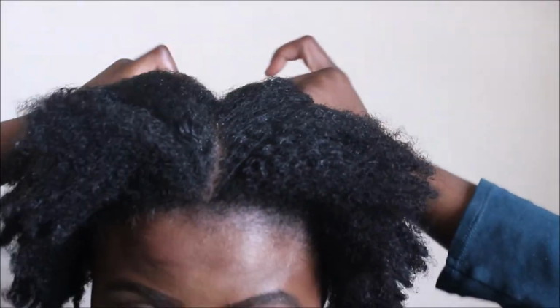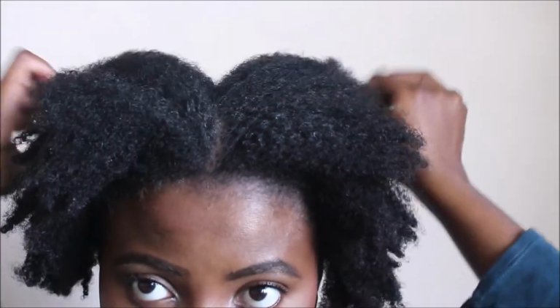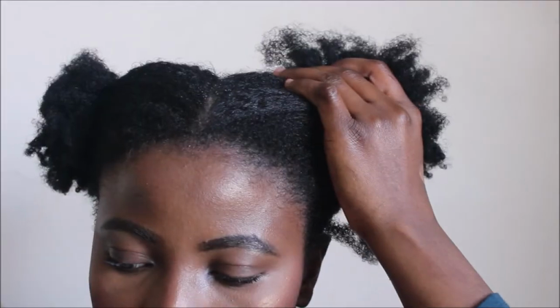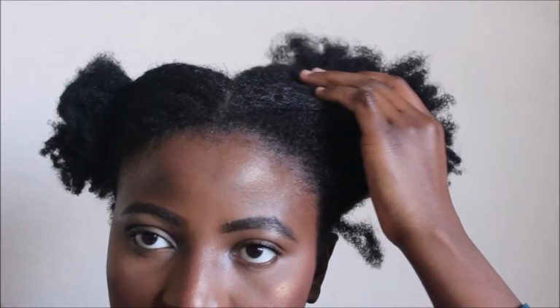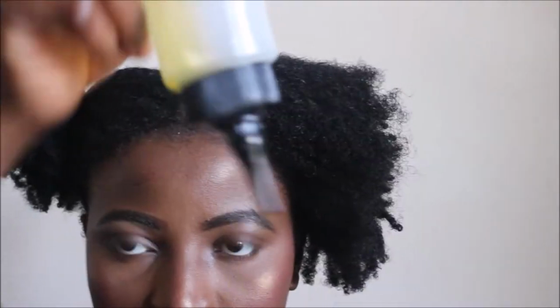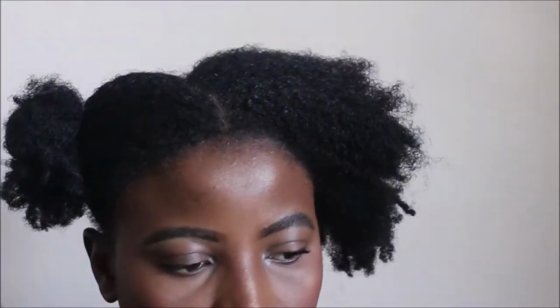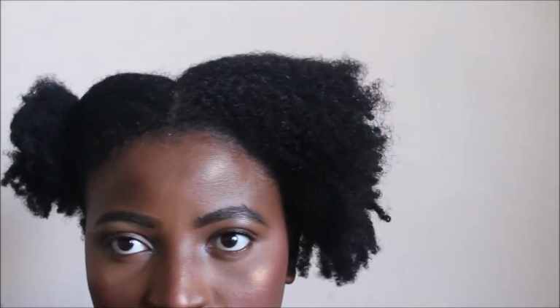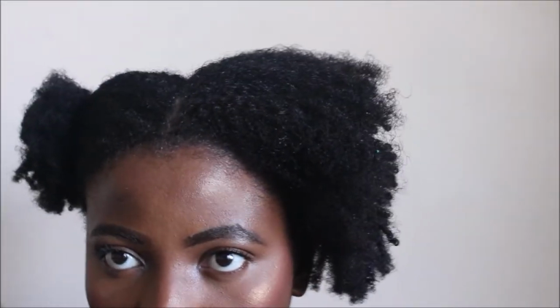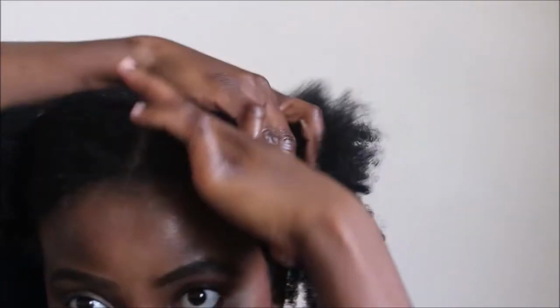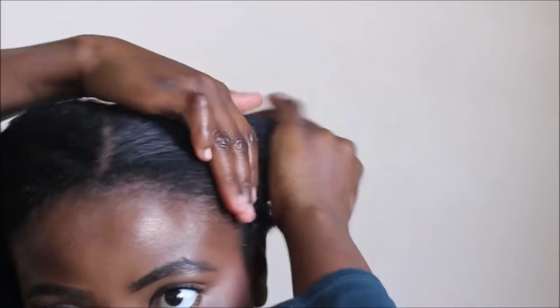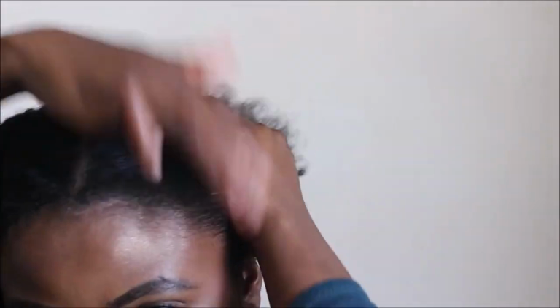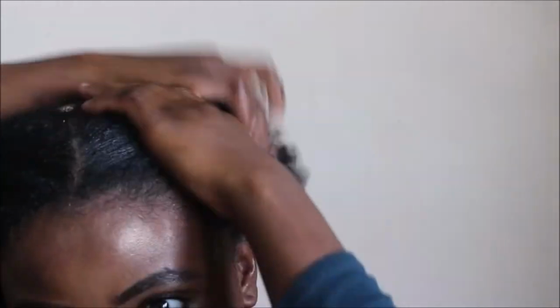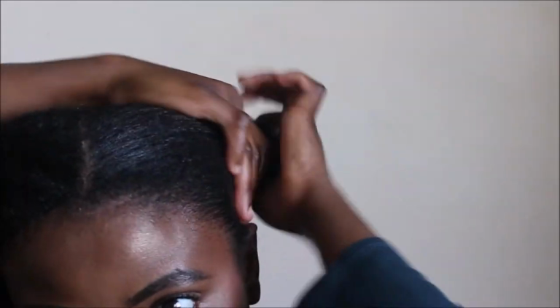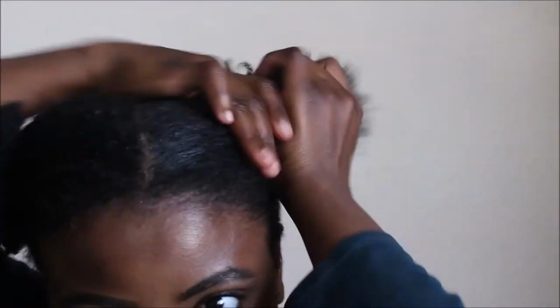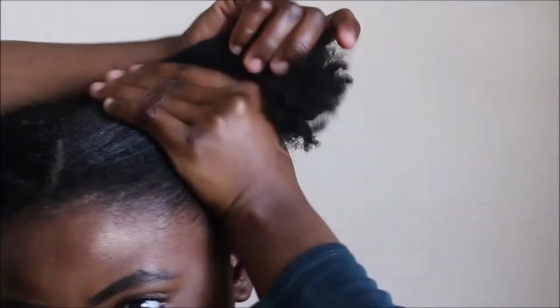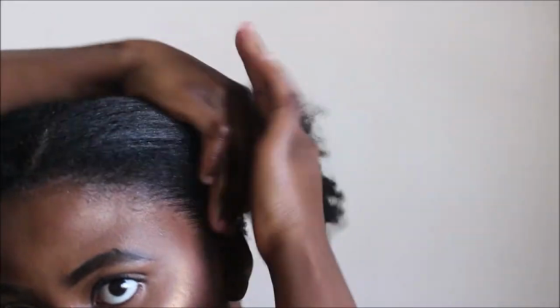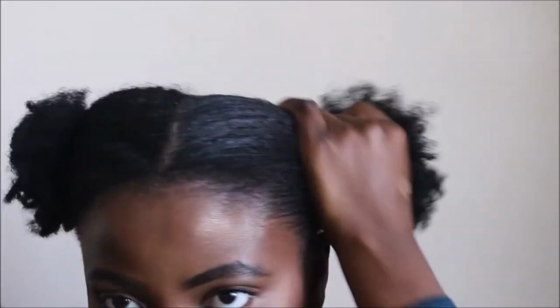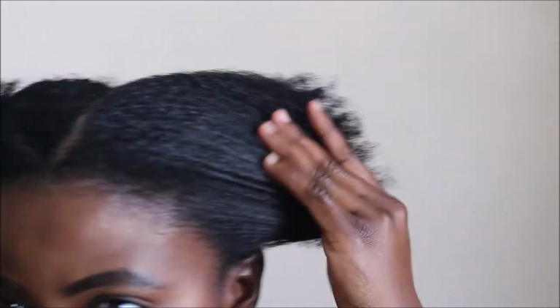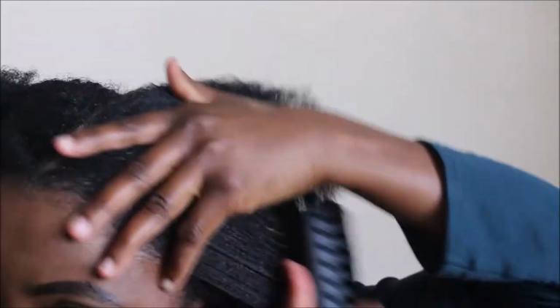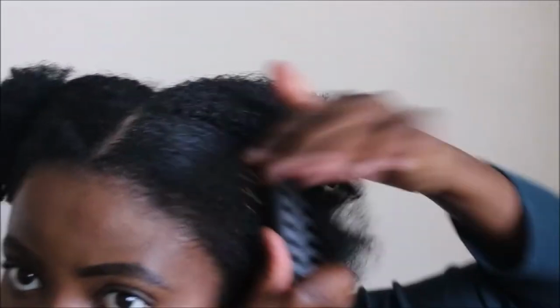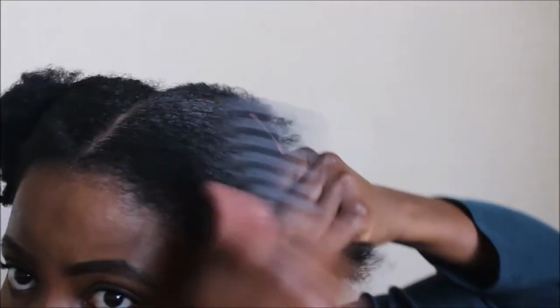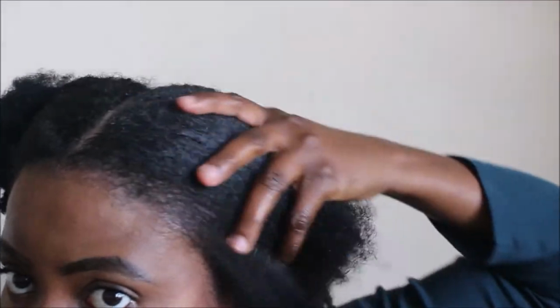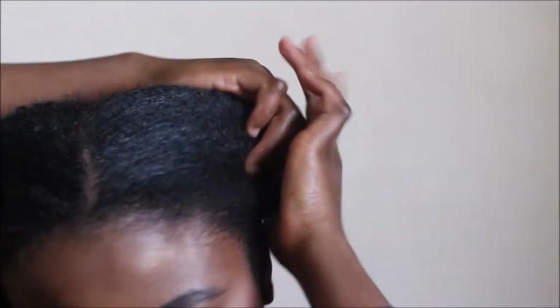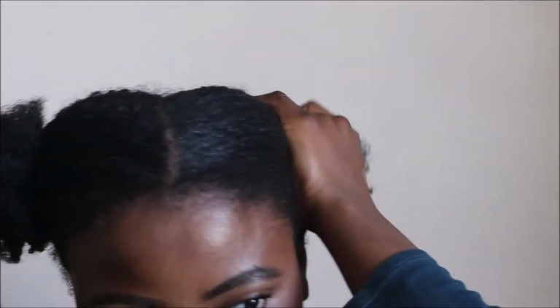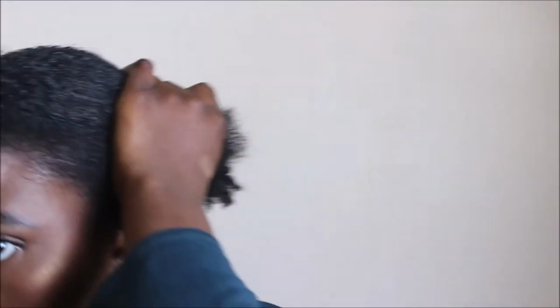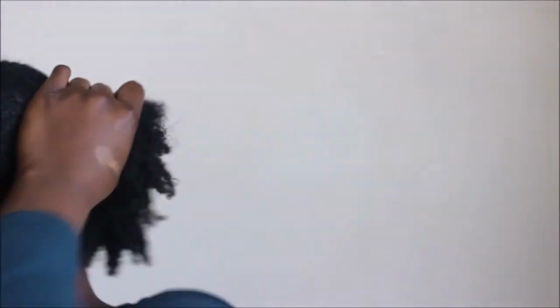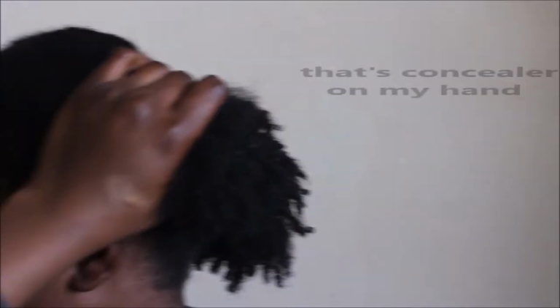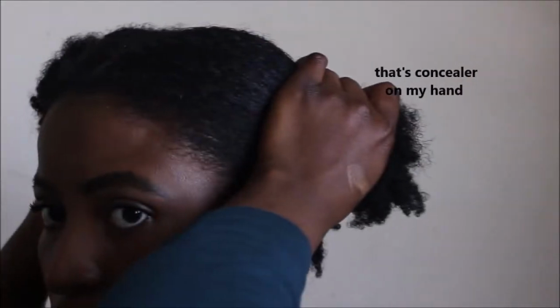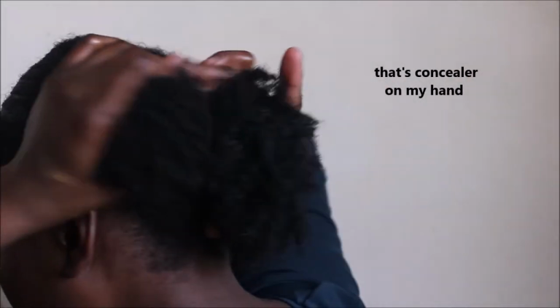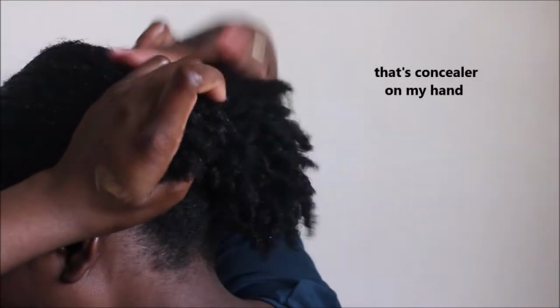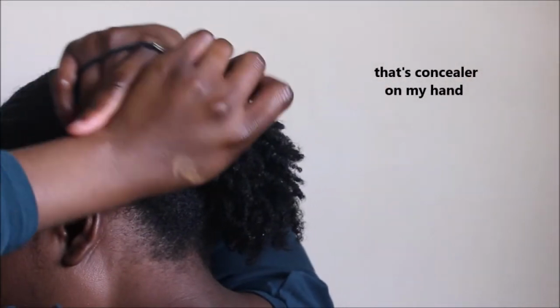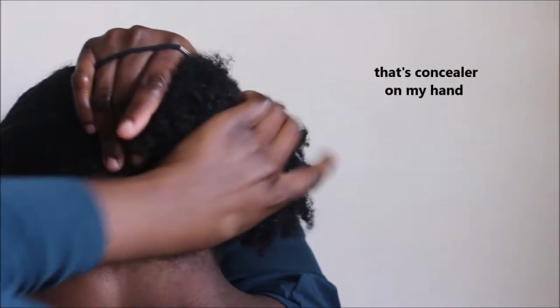Then I'll divide the front section into two parts and create a neat middle part. For the left section I'm going to apply oil to it and brush it so all the hair goes in one direction and to brush the oil in, then I'm going to join it with the back section and secure it with a hair tie.